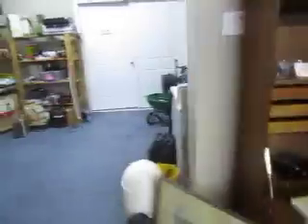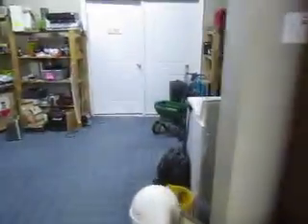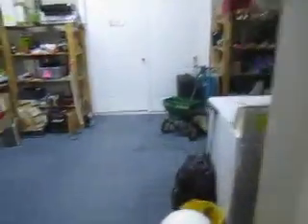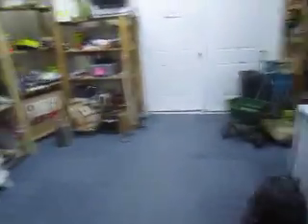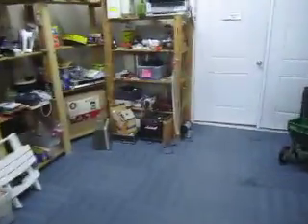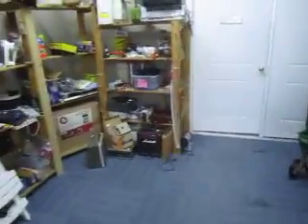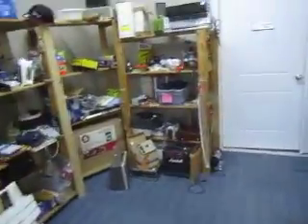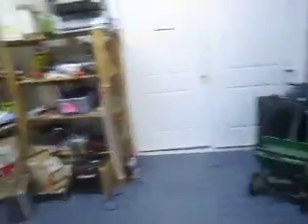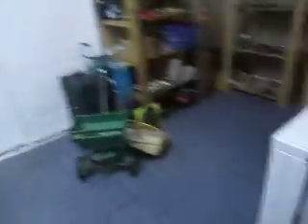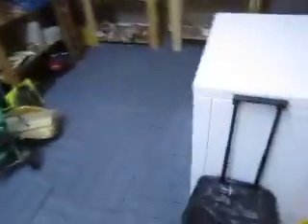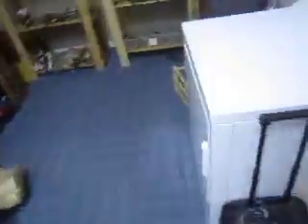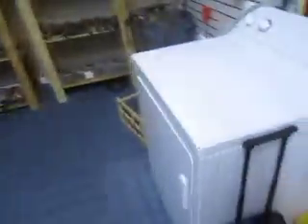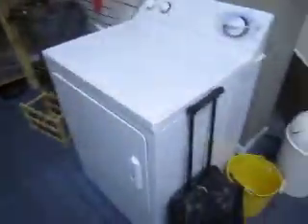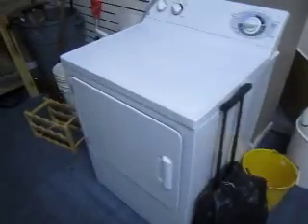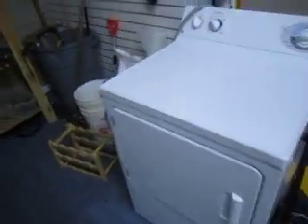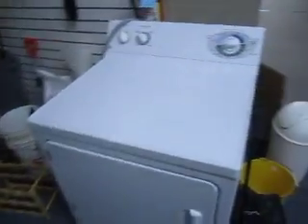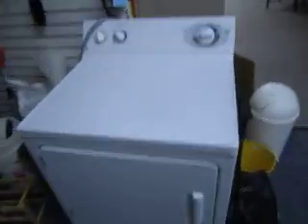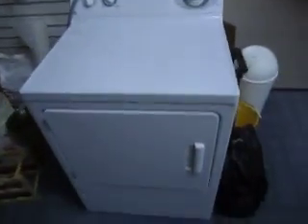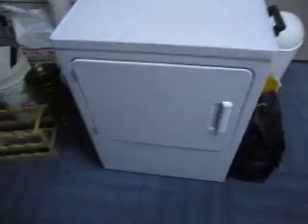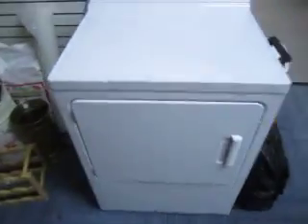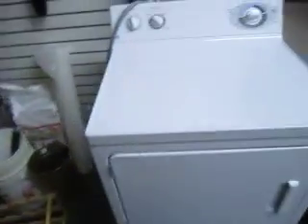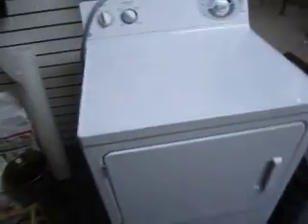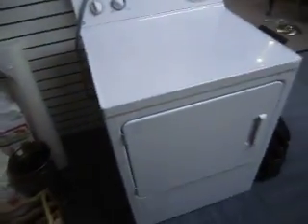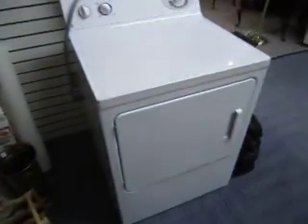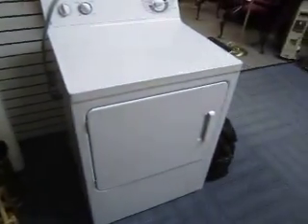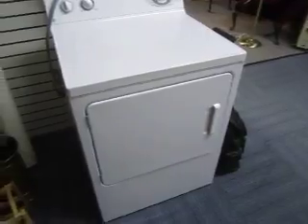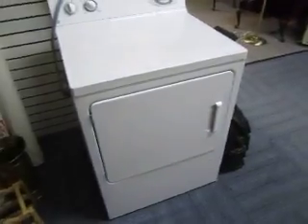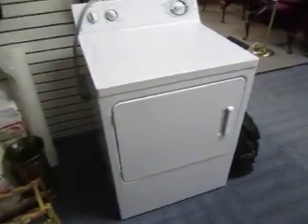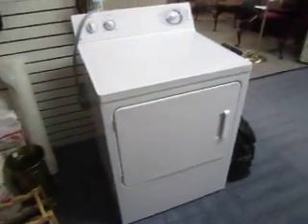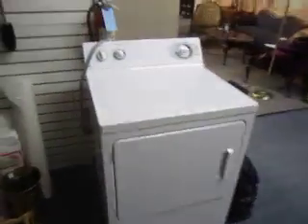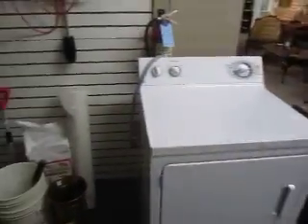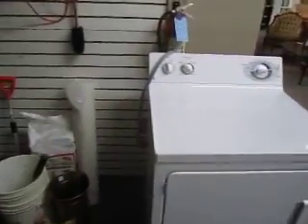Back here we've got our tool and appliance section. We've got this dryer for sale — it's a General Electric dryer going for $1.45.